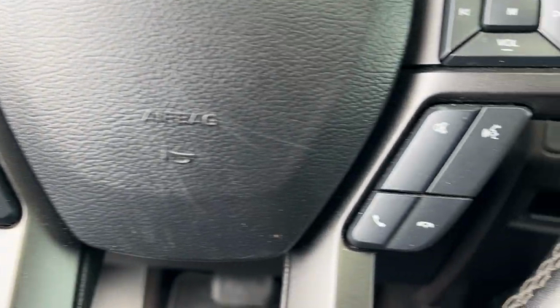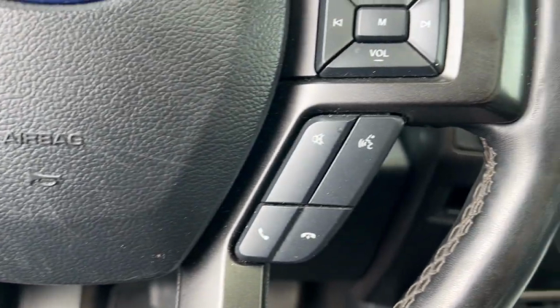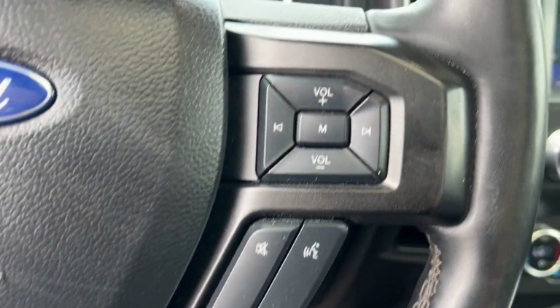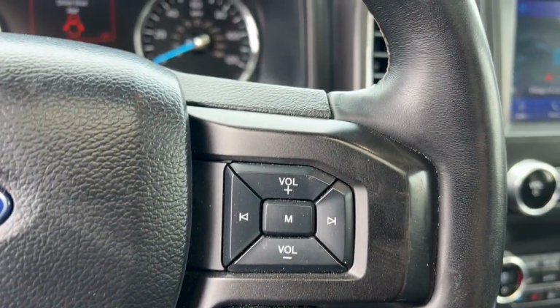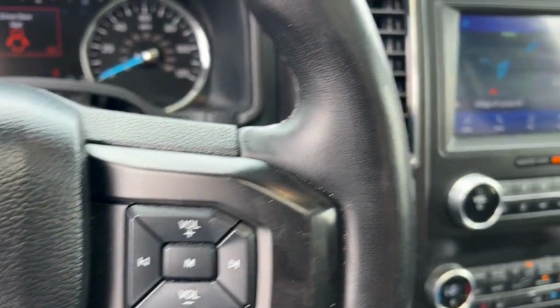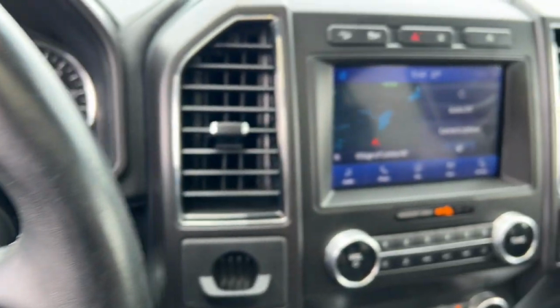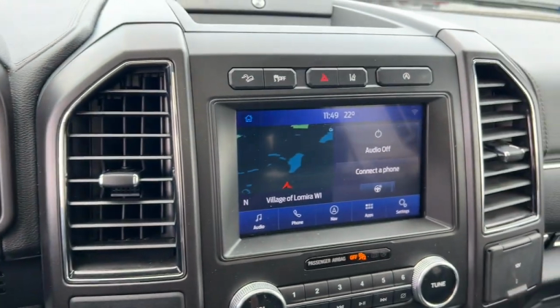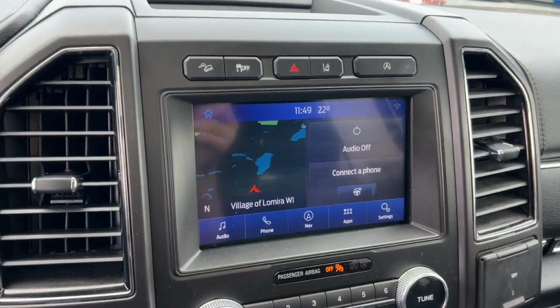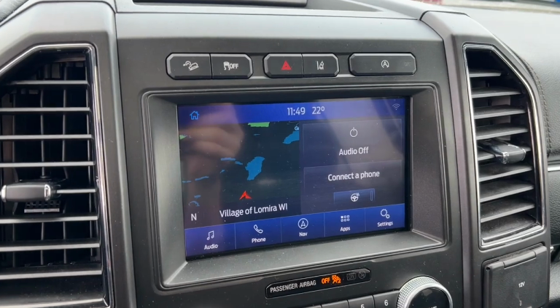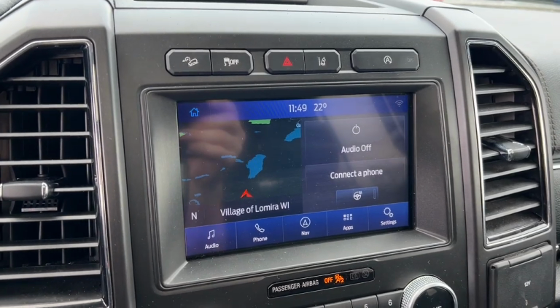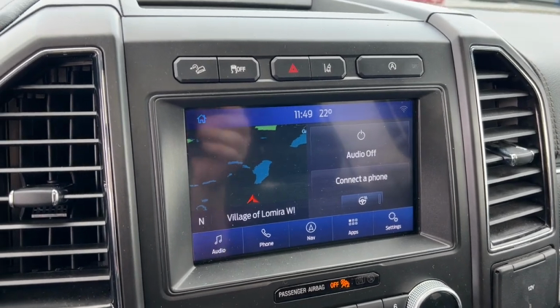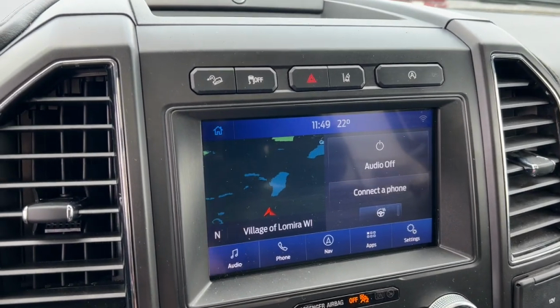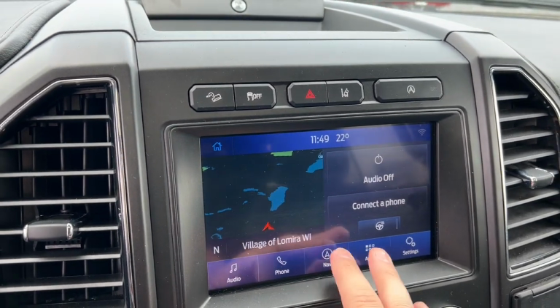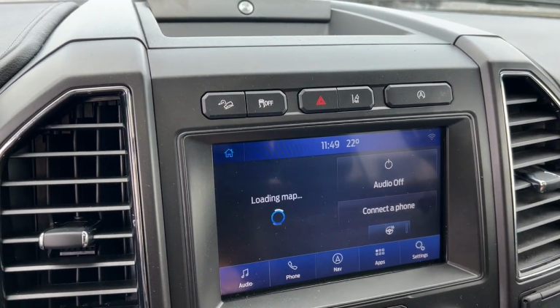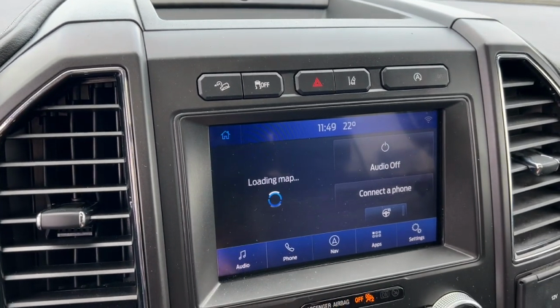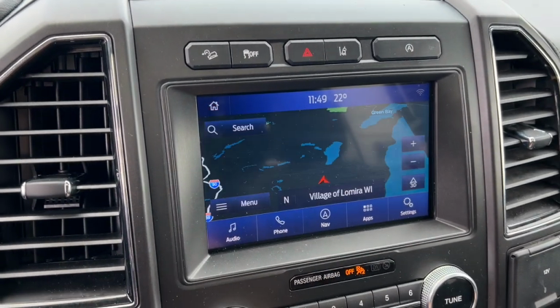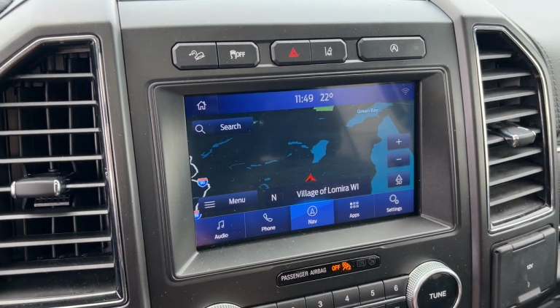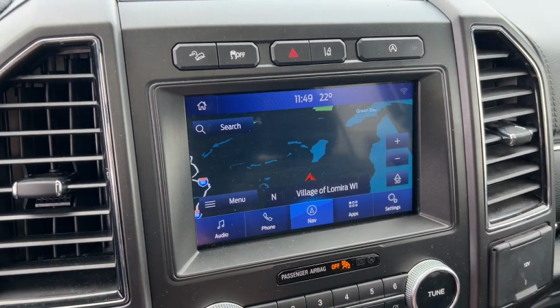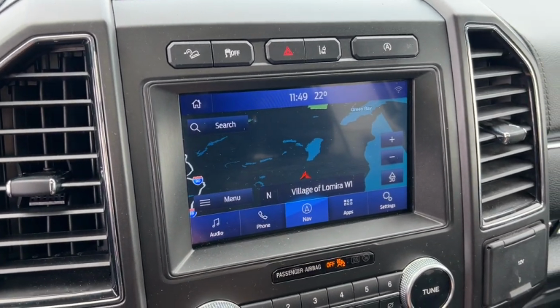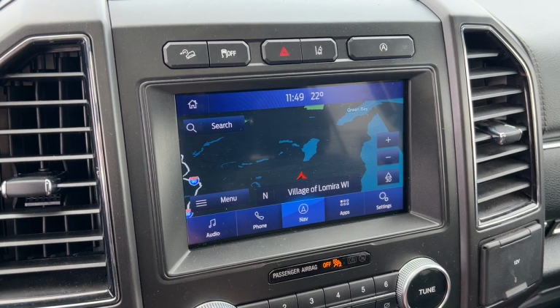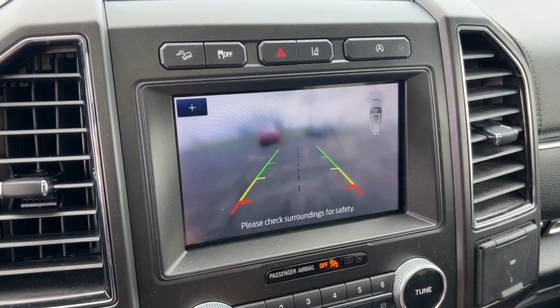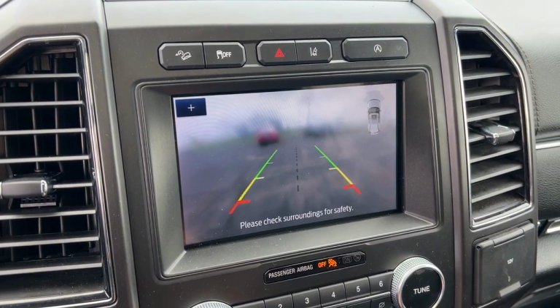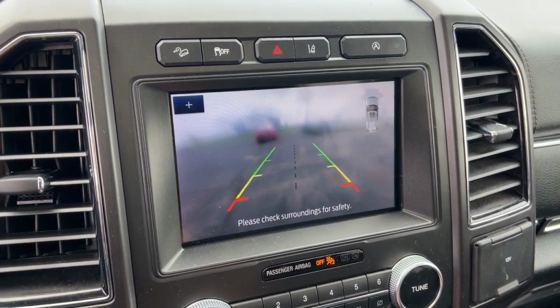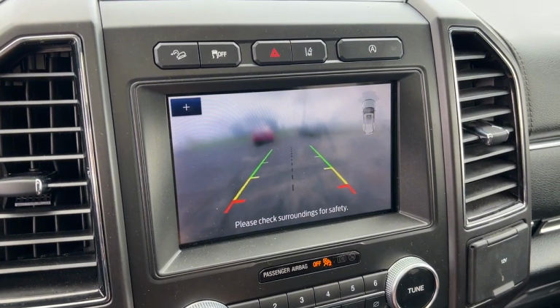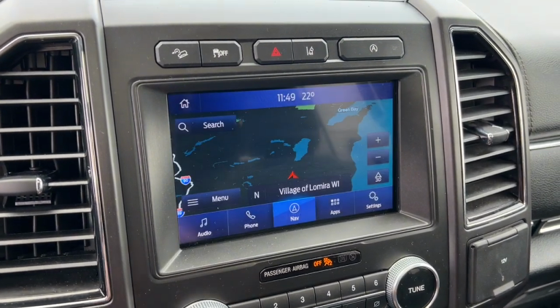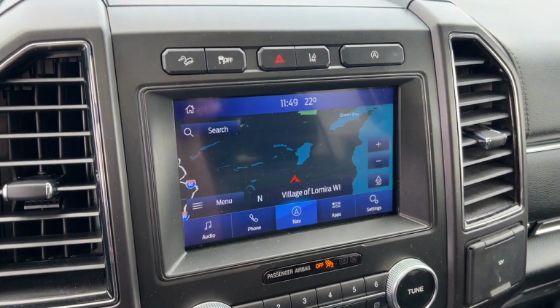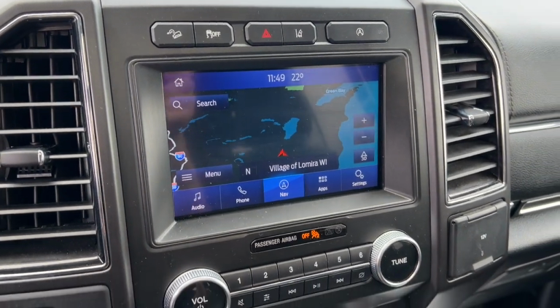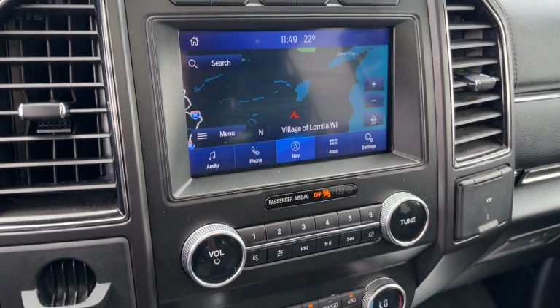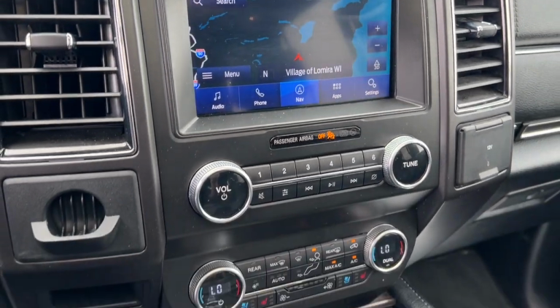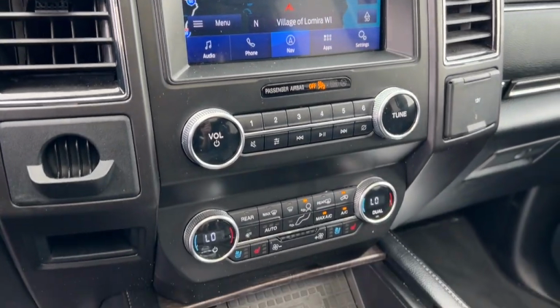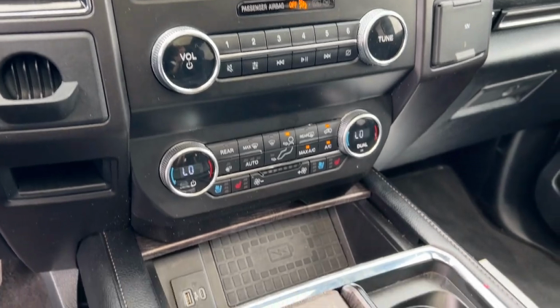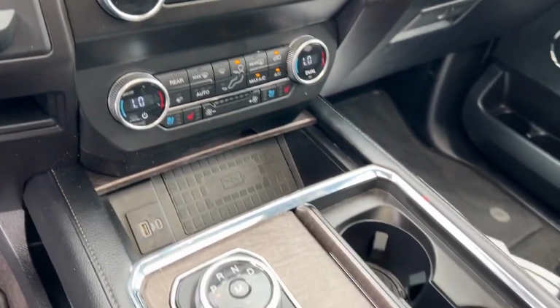Heated steering wheel, heated and/or cooled front seats, Apple CarPlay and/or Android Auto, navigation system, sunroof/moonroof, keyless entry, power liftgate, backup camera, remote engine start.